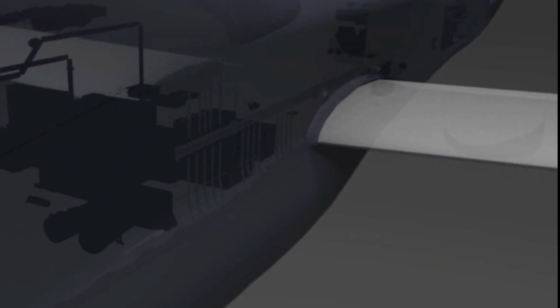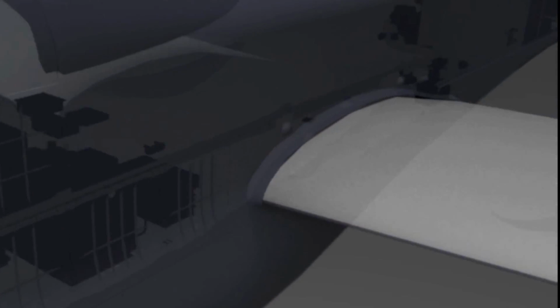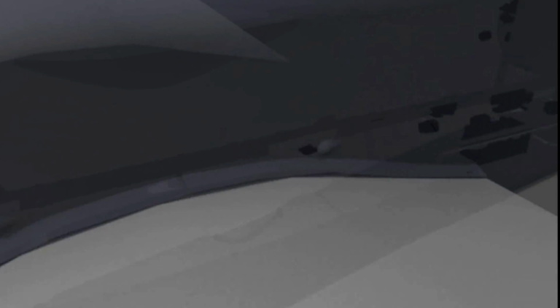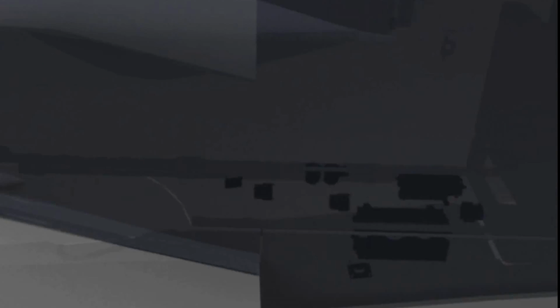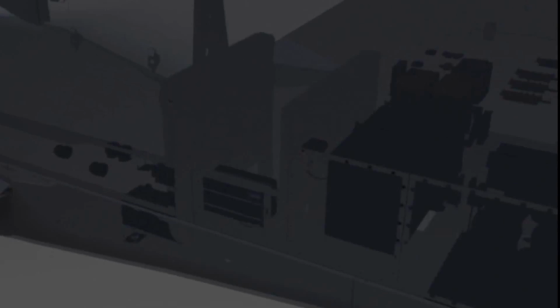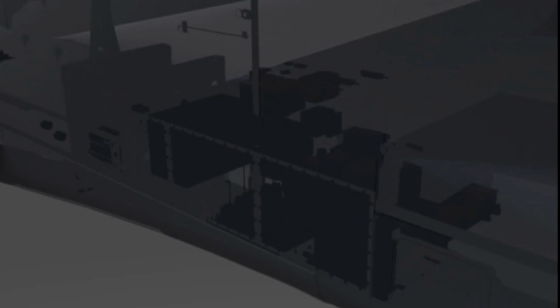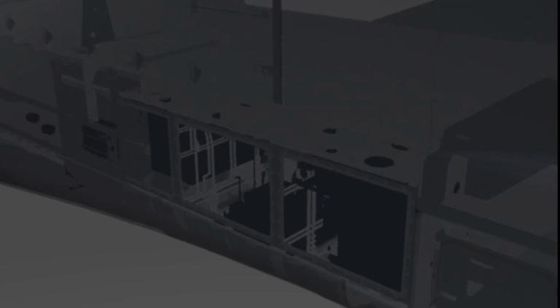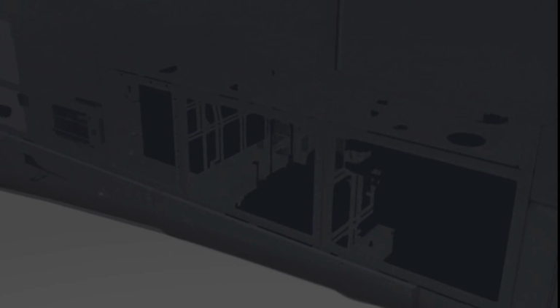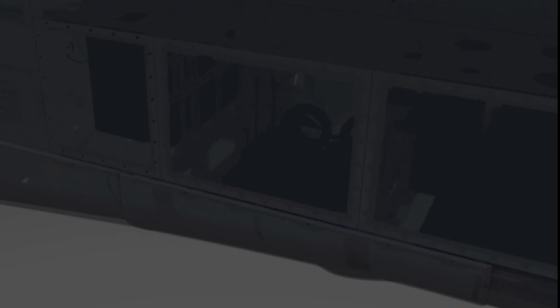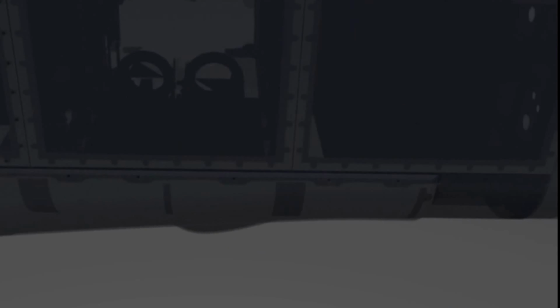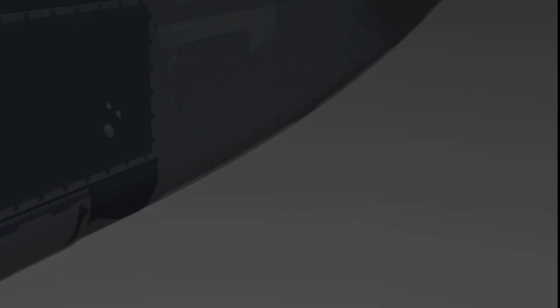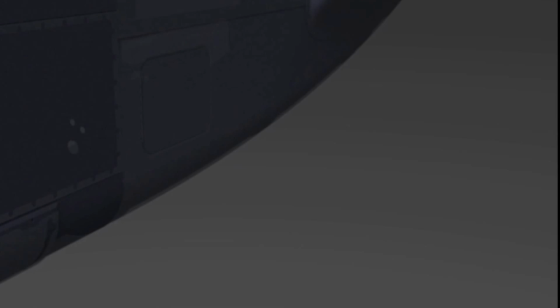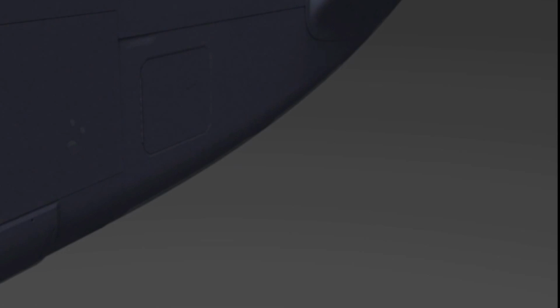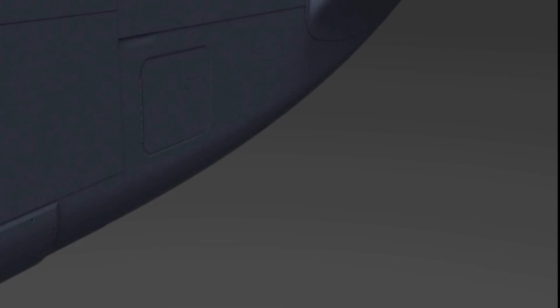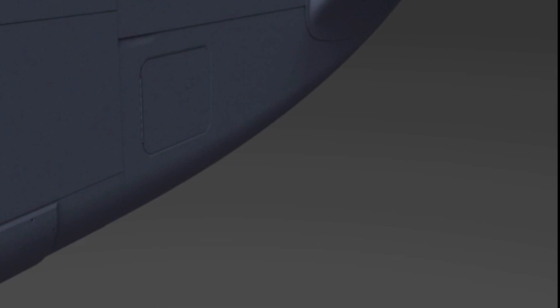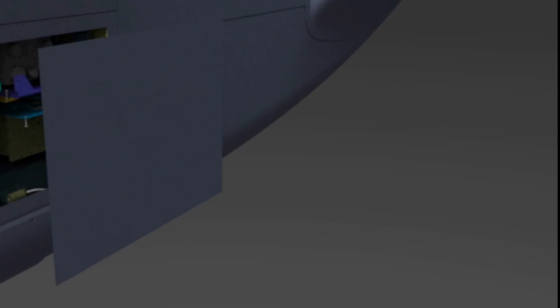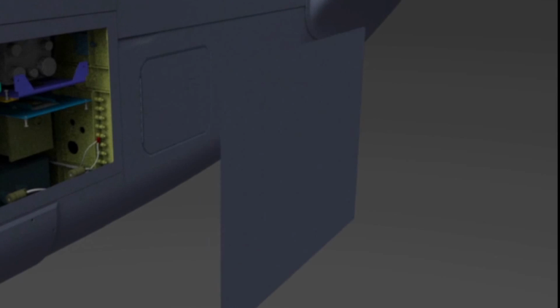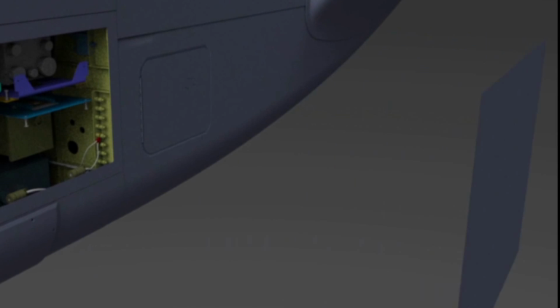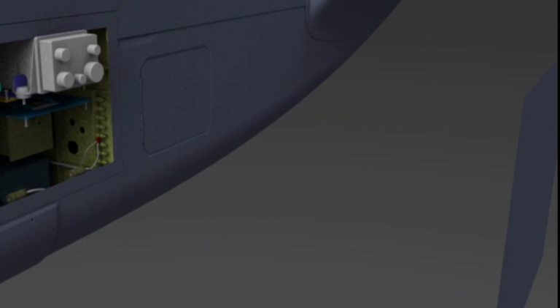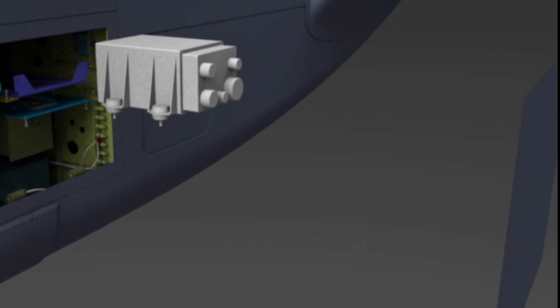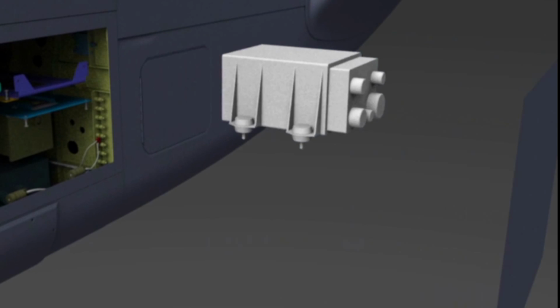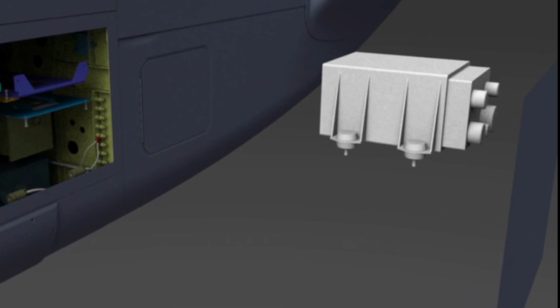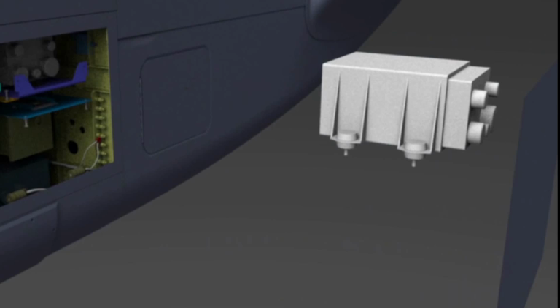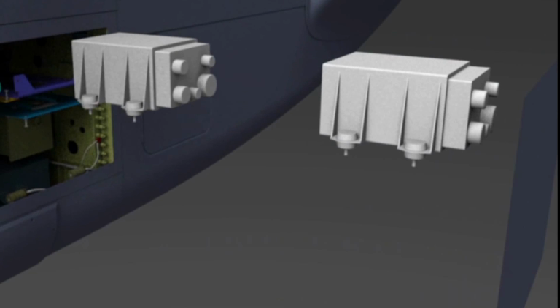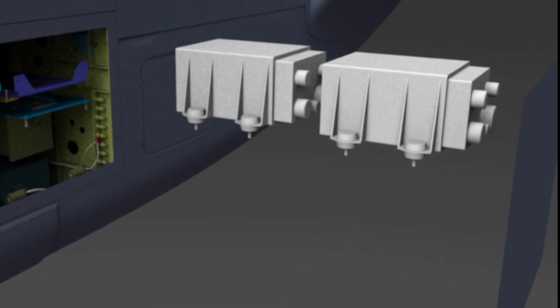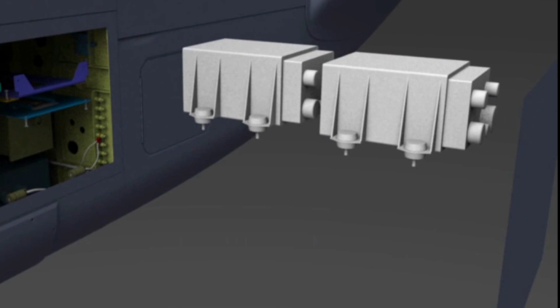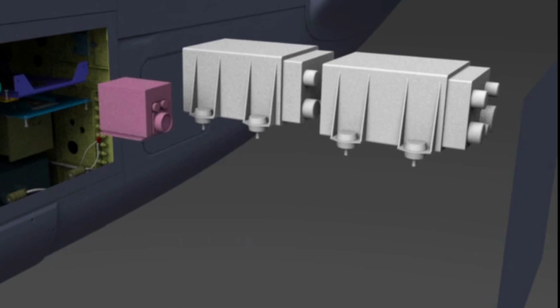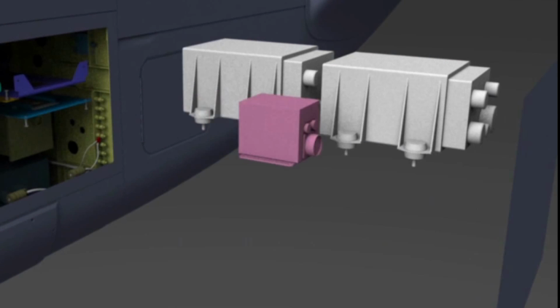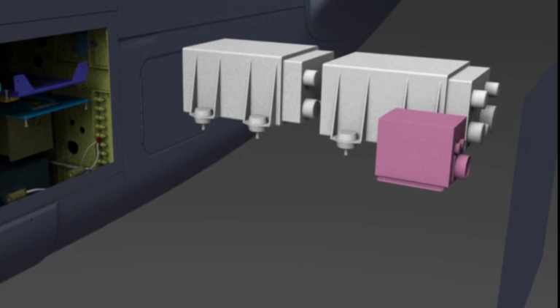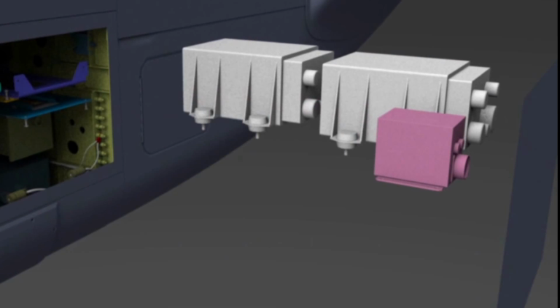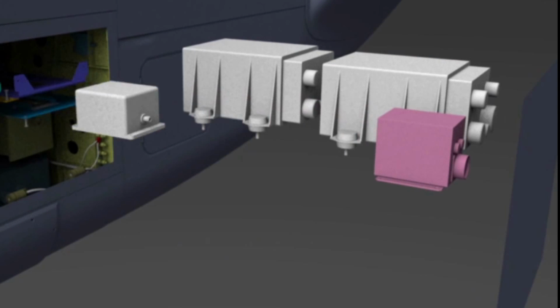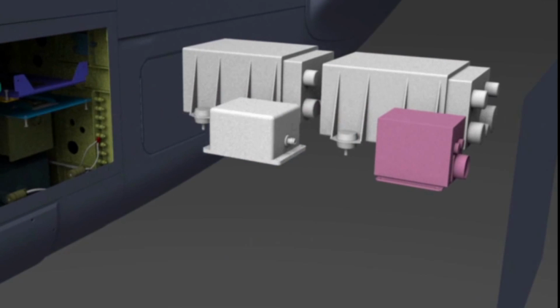3D modeling is an example of a concerted effort by the company during the past few years to provide common systems, processes, and tools to Northrop Grumman programs.